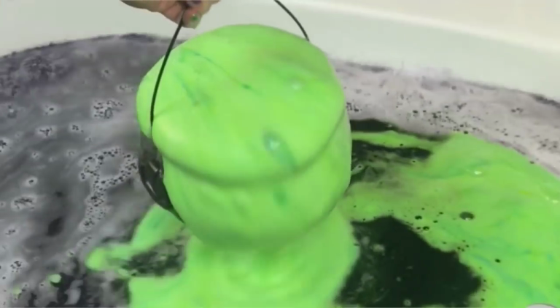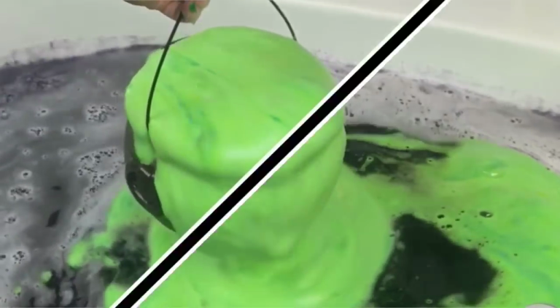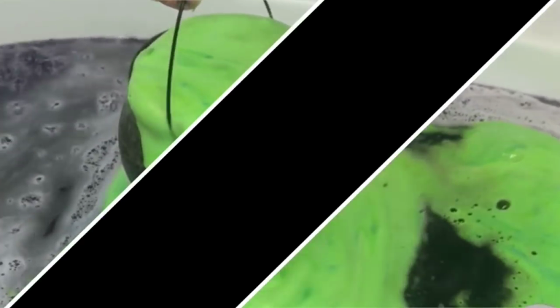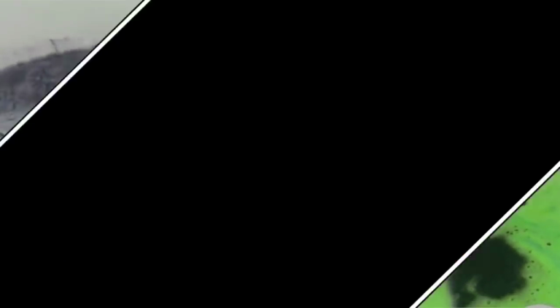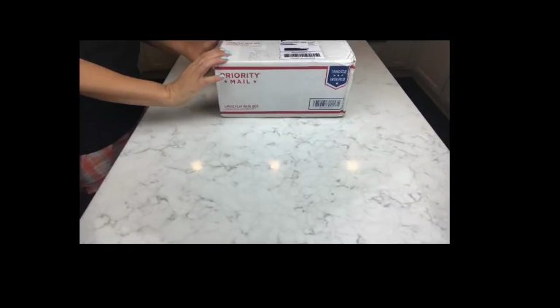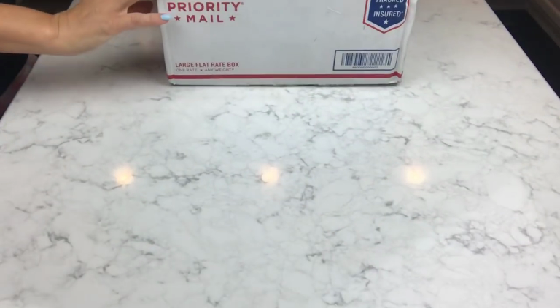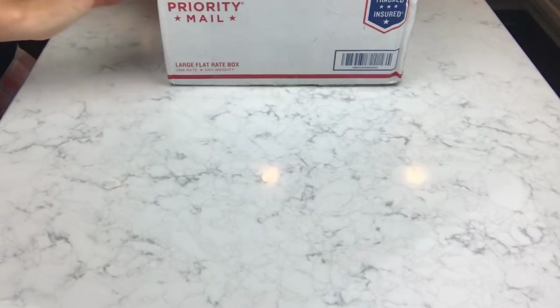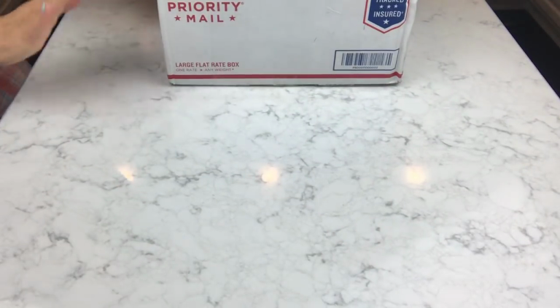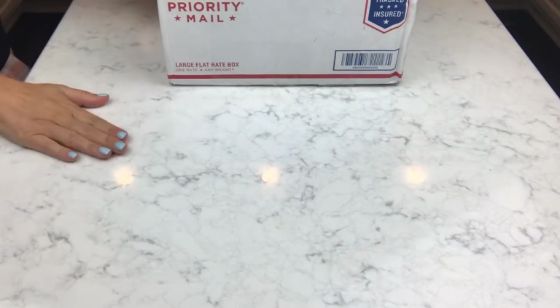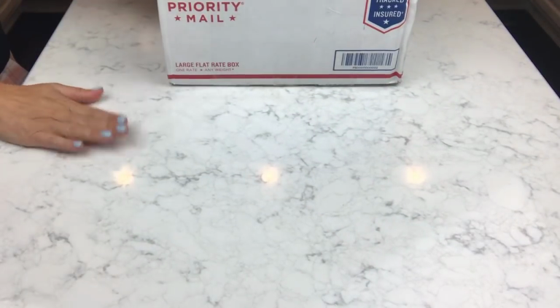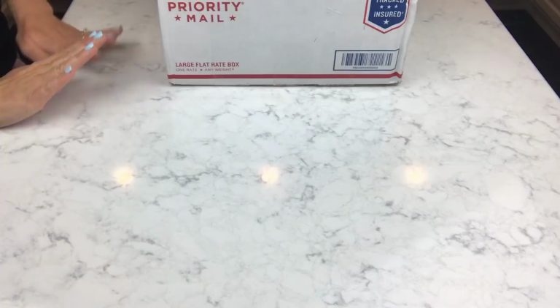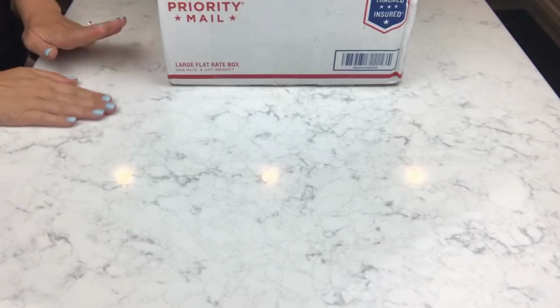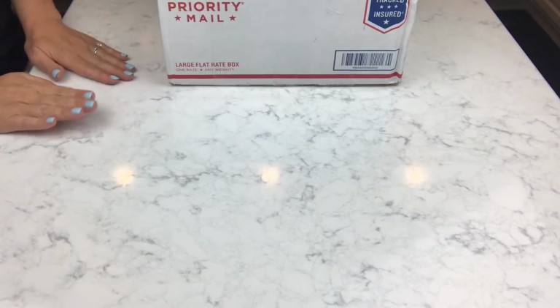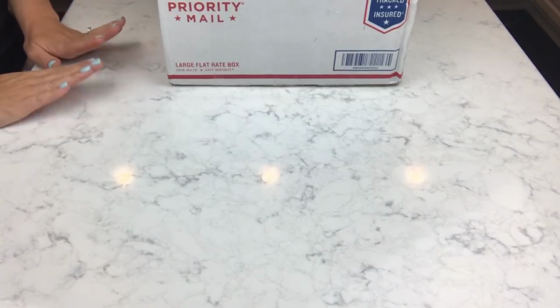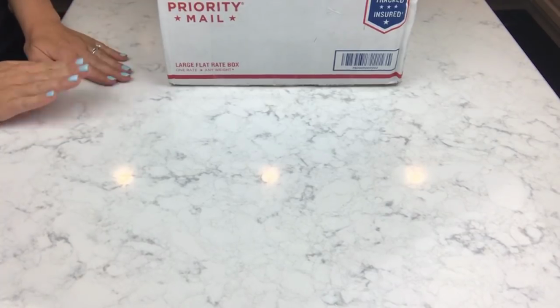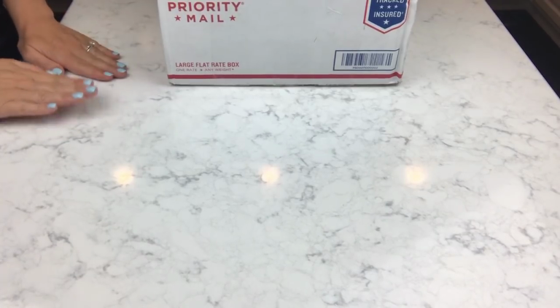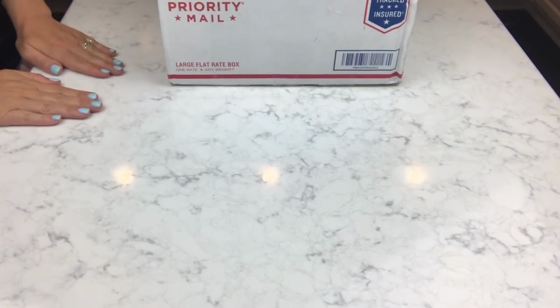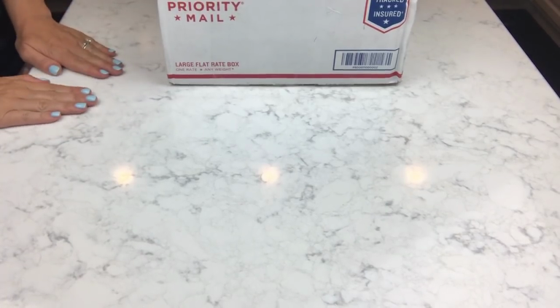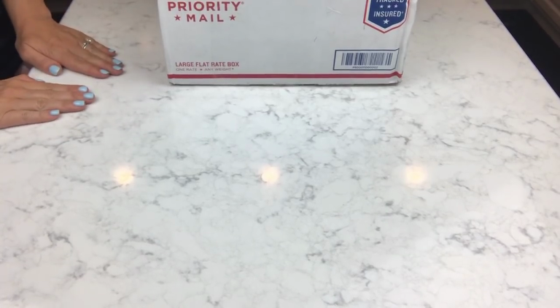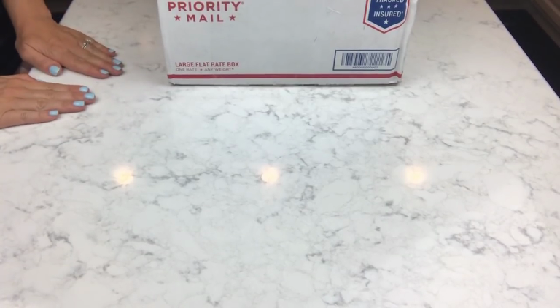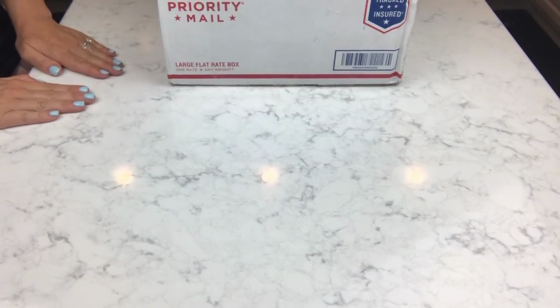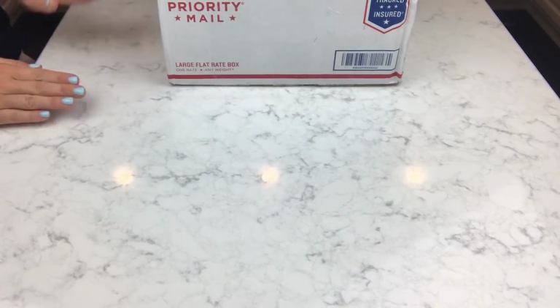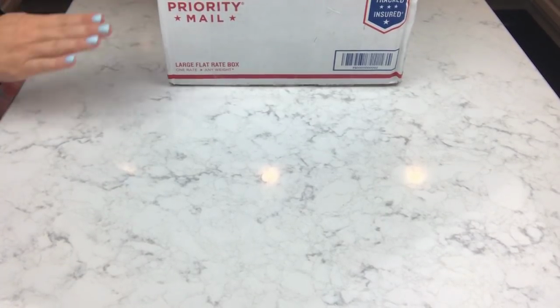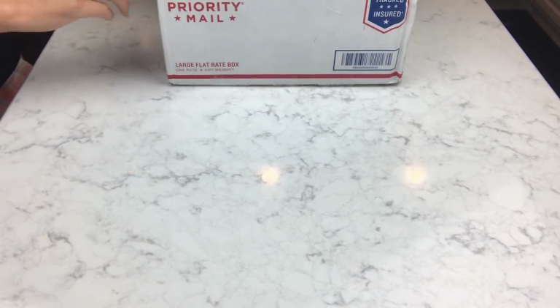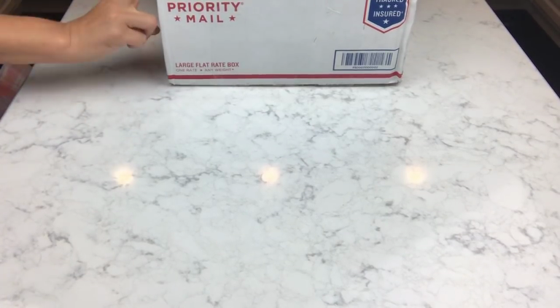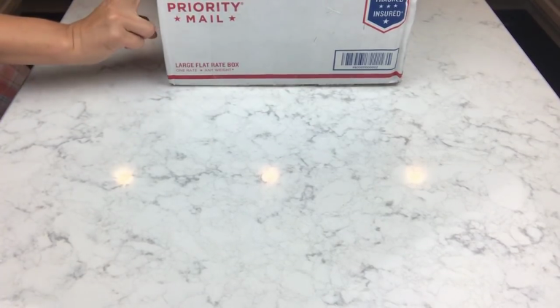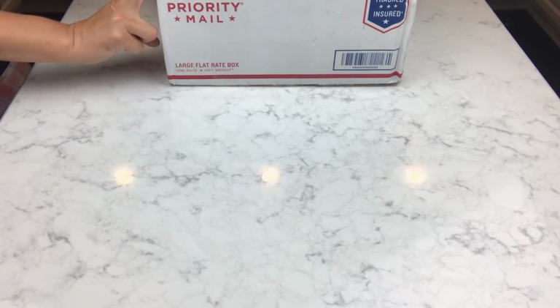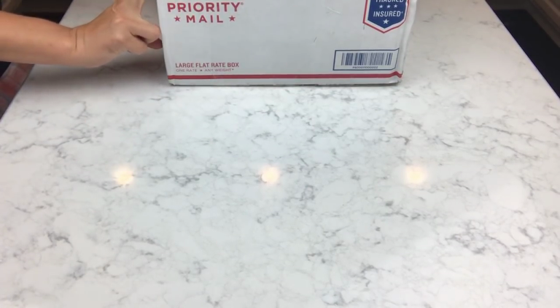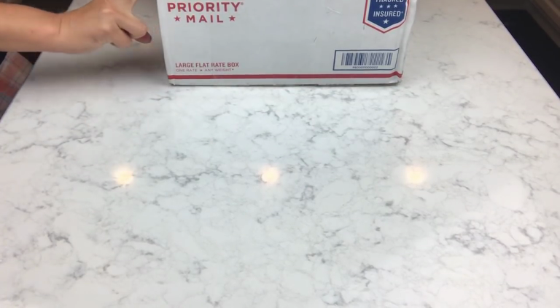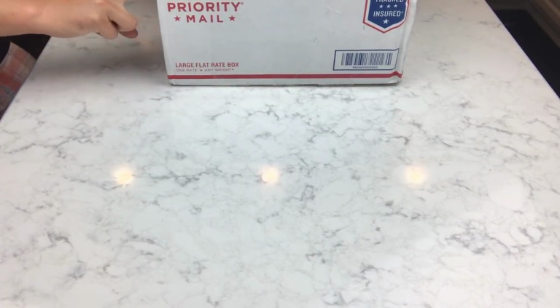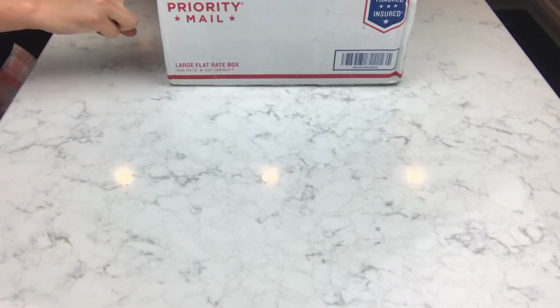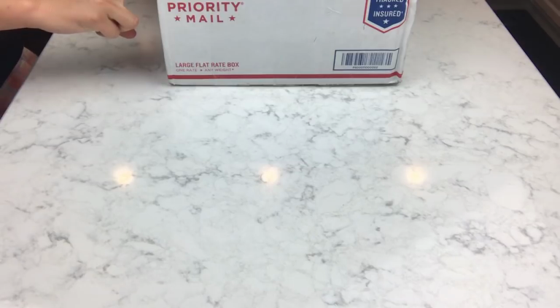Wow. Hey guys, what's up? I've got another unboxing for you today.